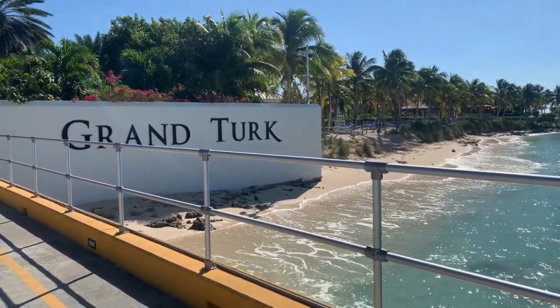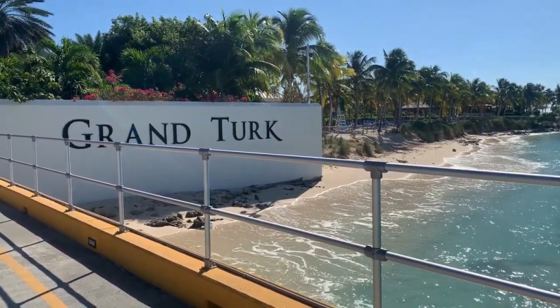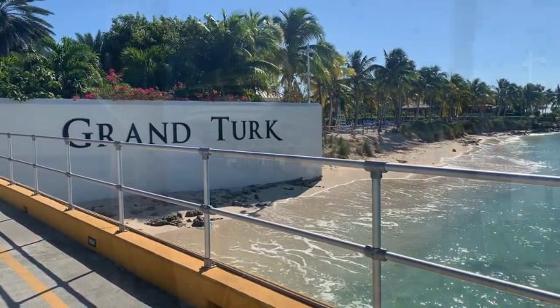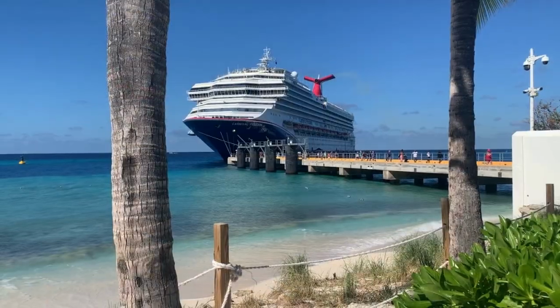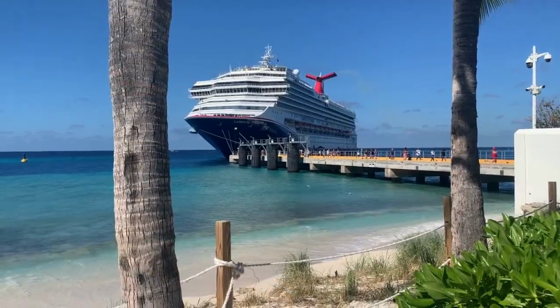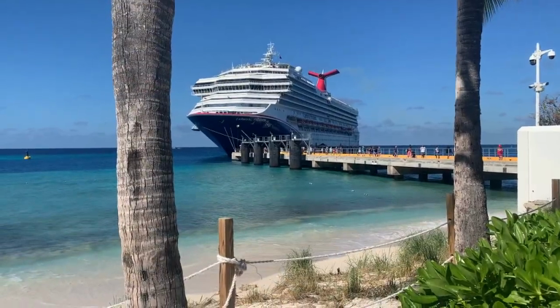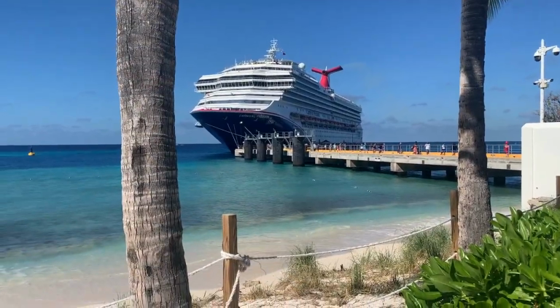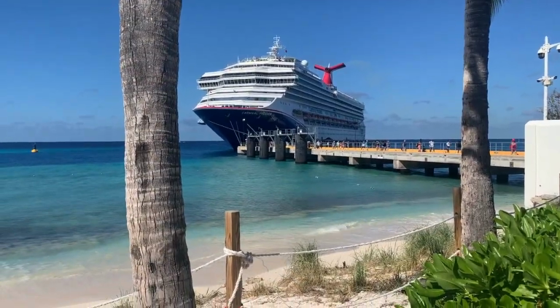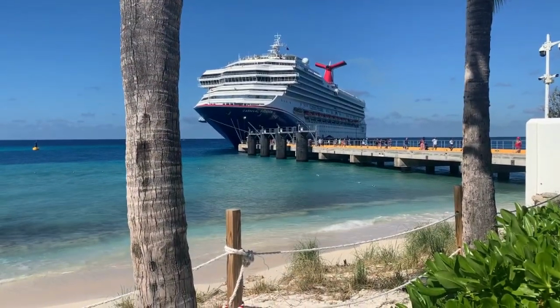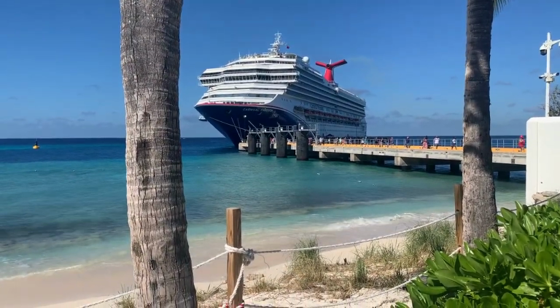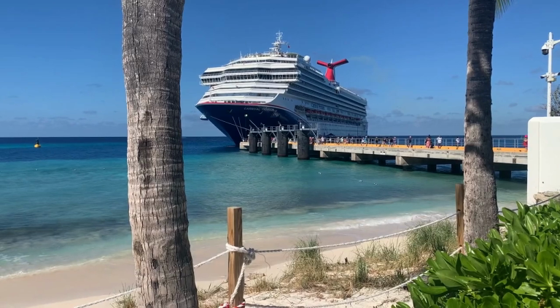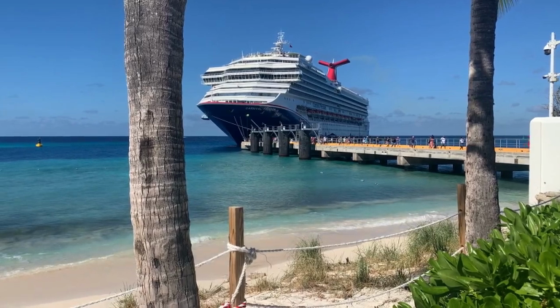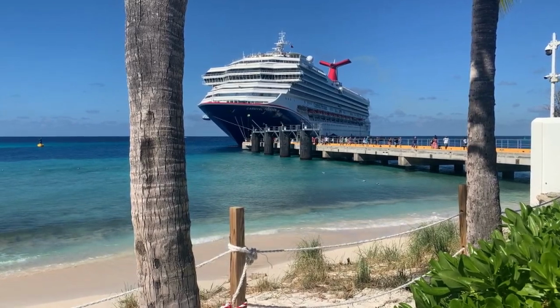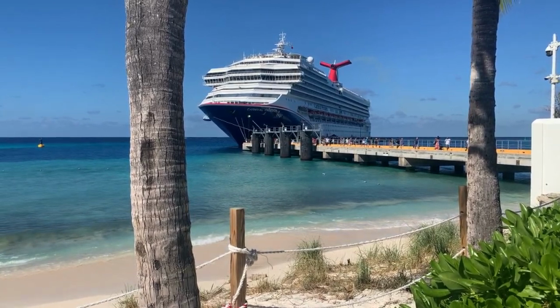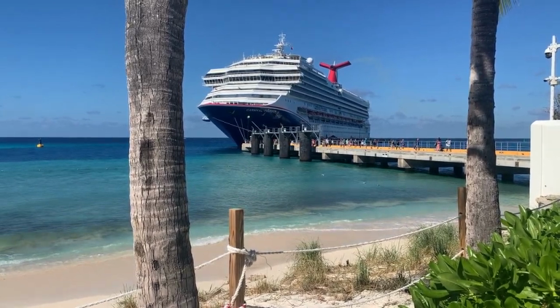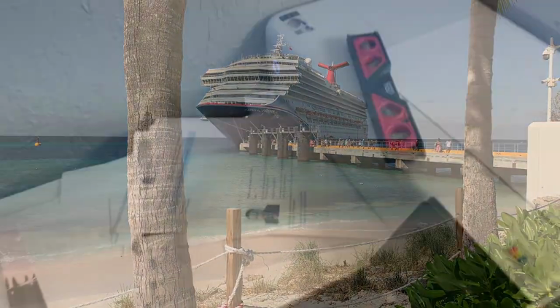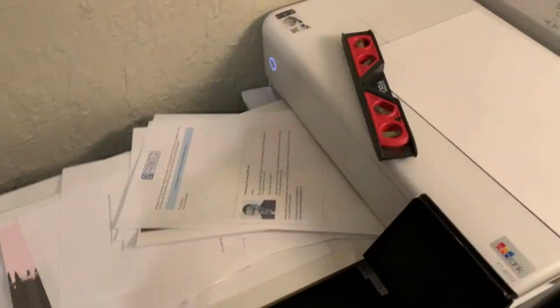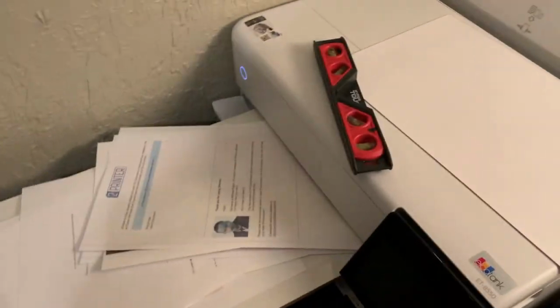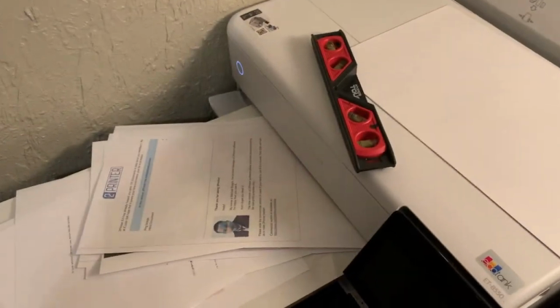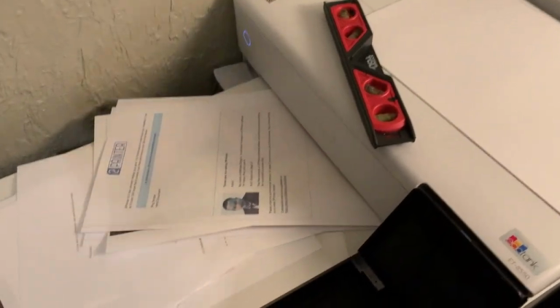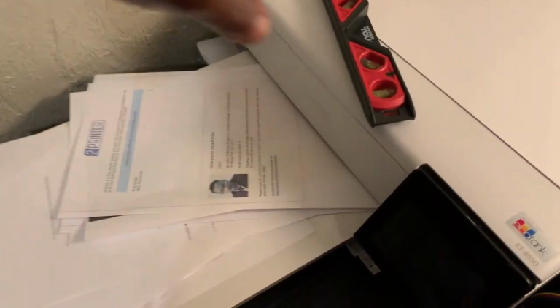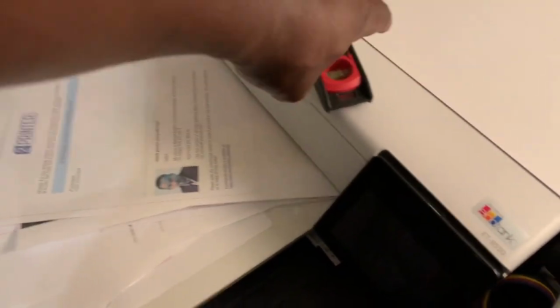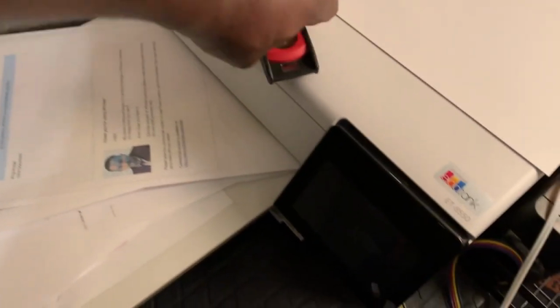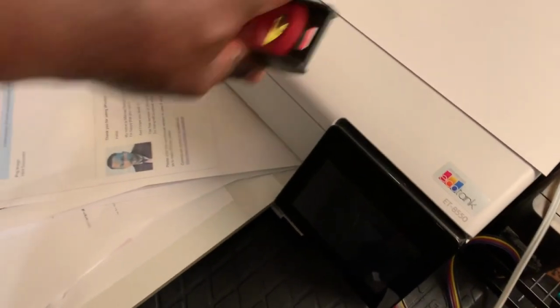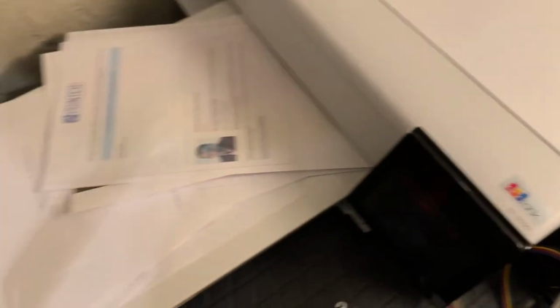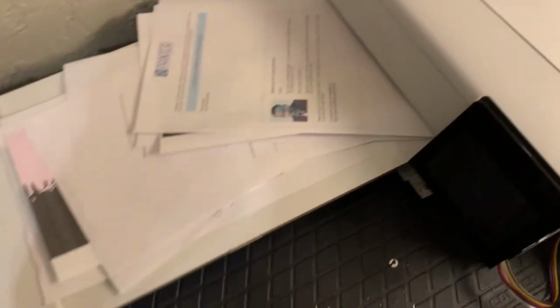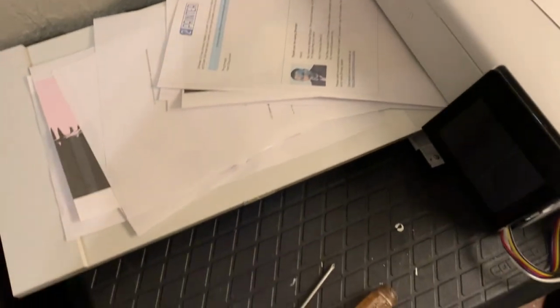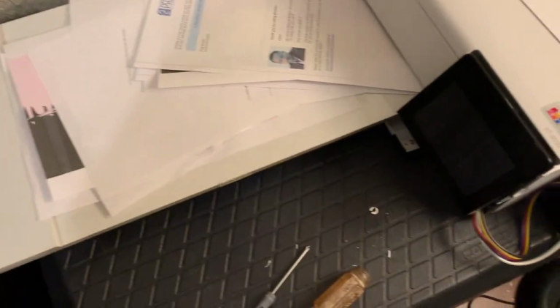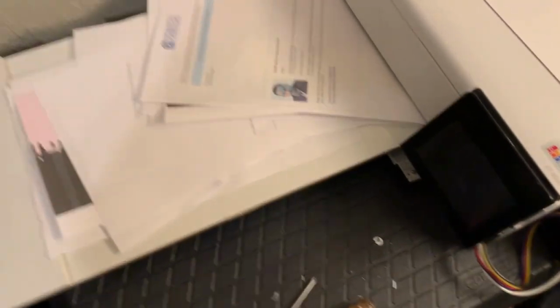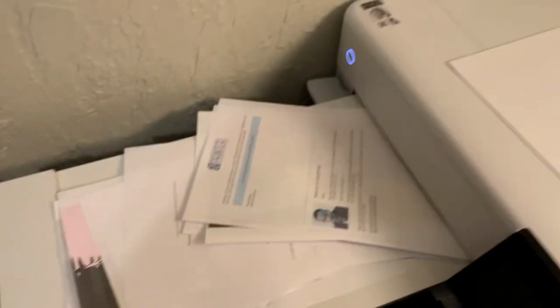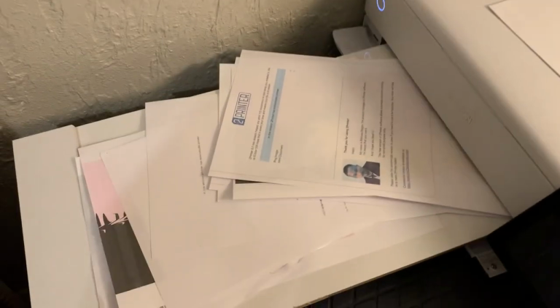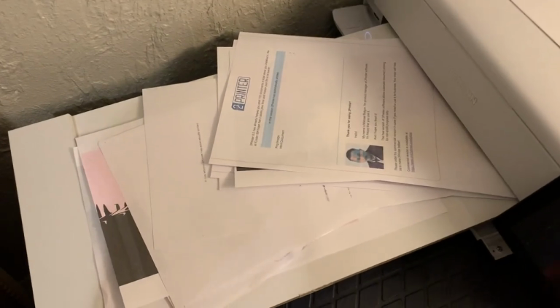It was good to get away and unplug for a week or so, but we had to come back to the real world. Once back, as expected, I could see all of the daily prints on the output tray tile.